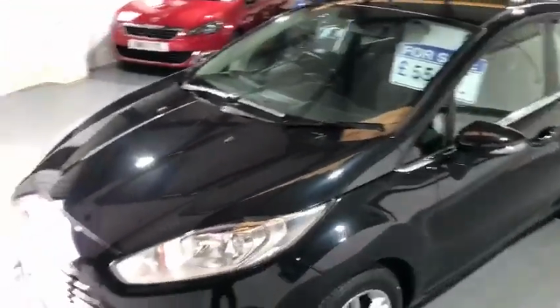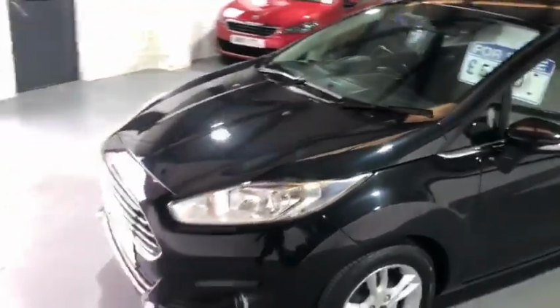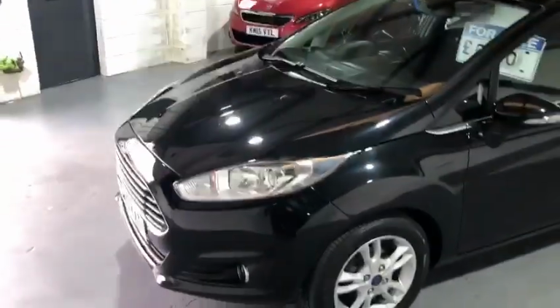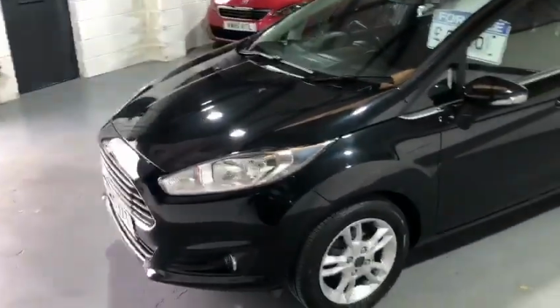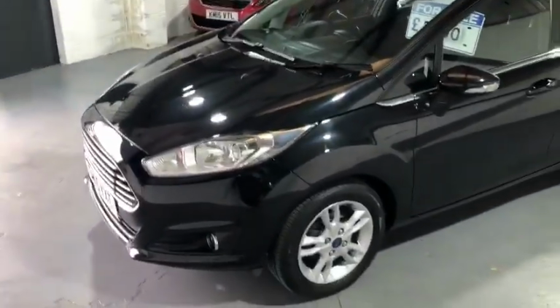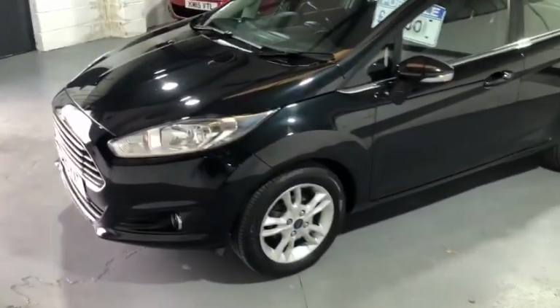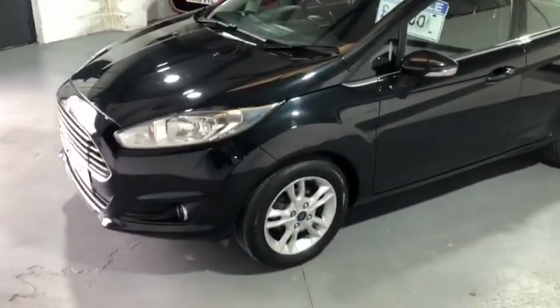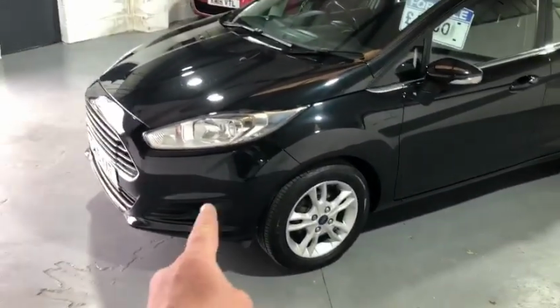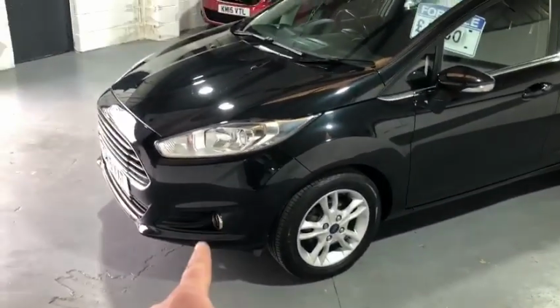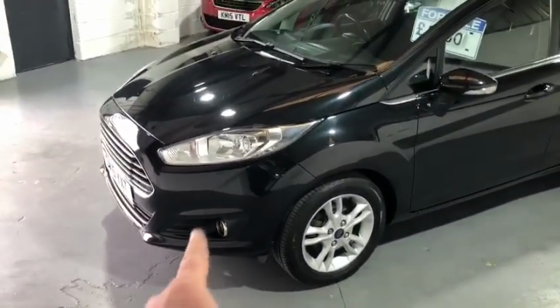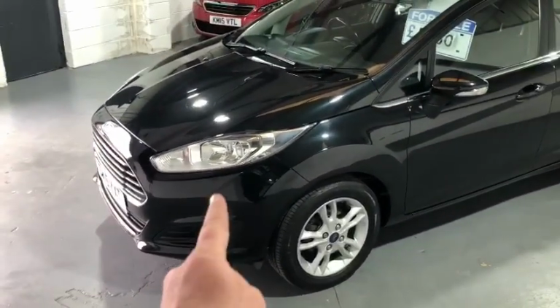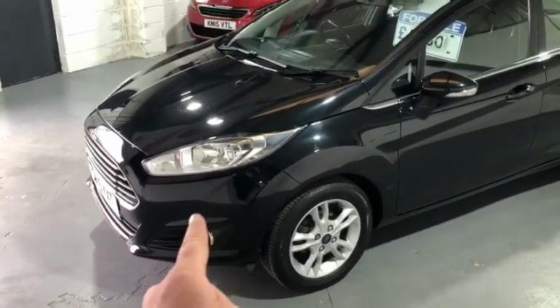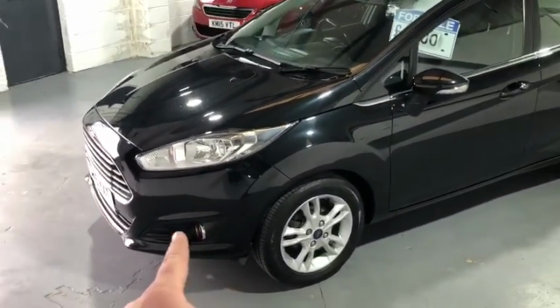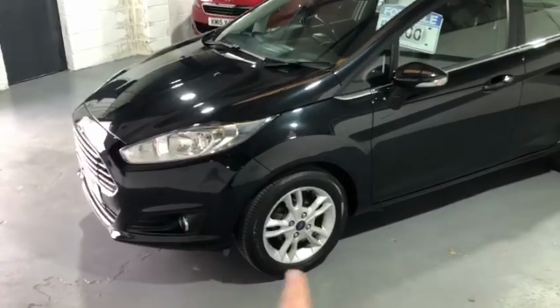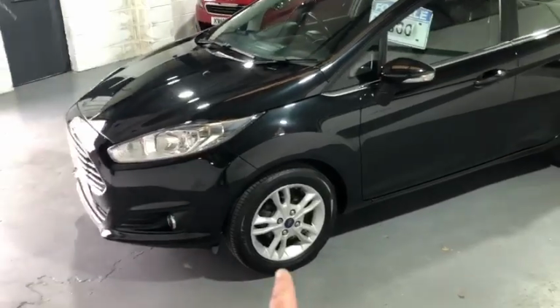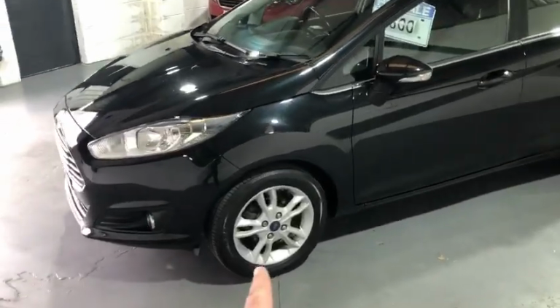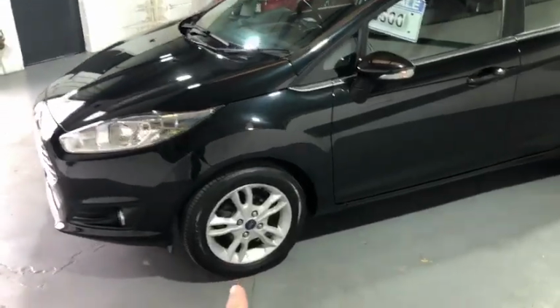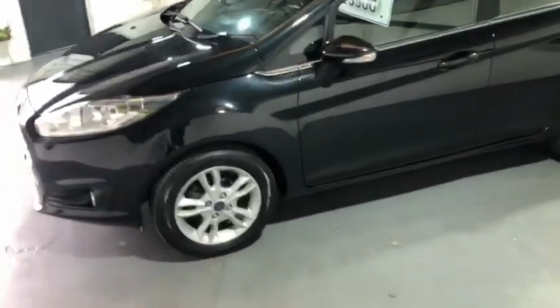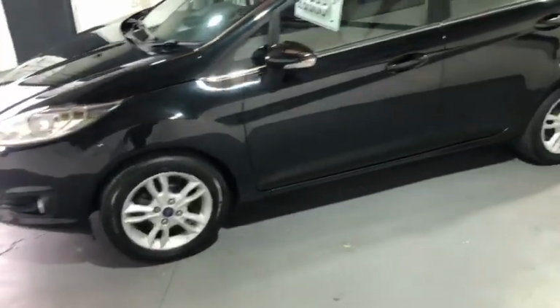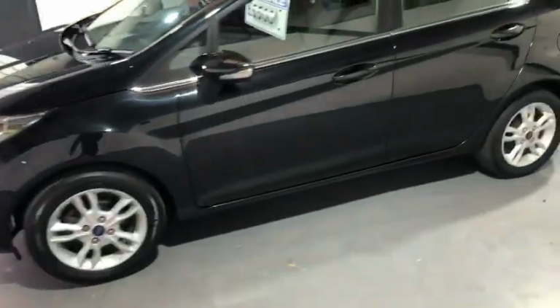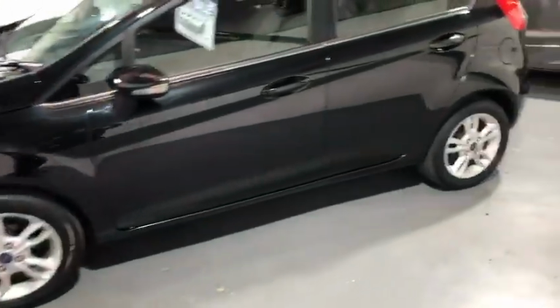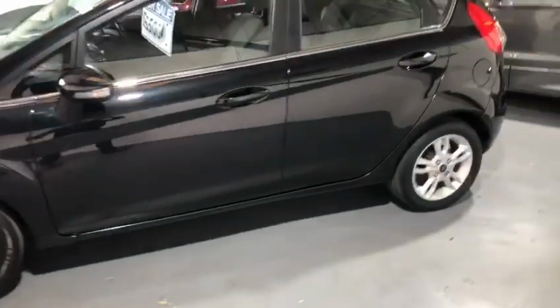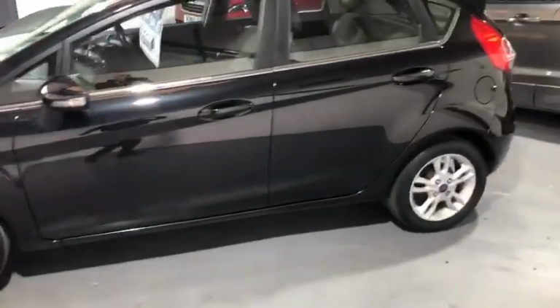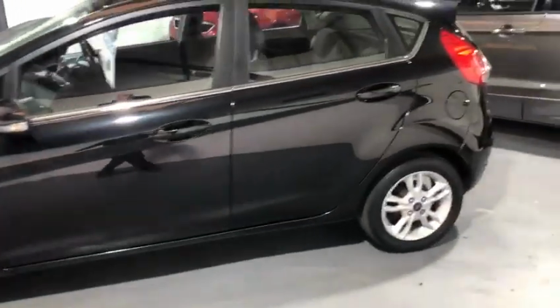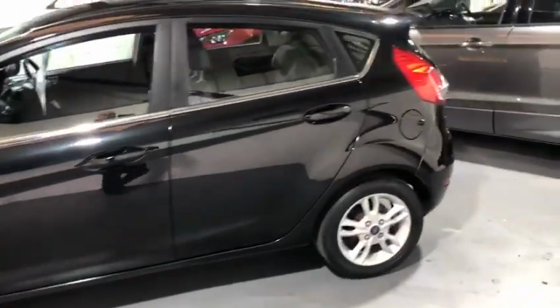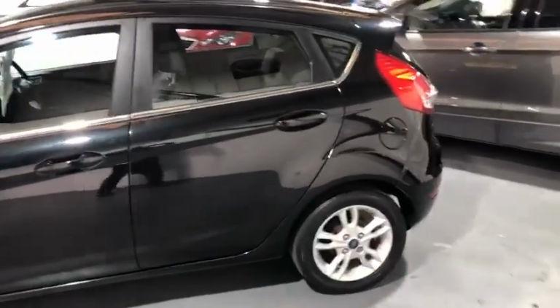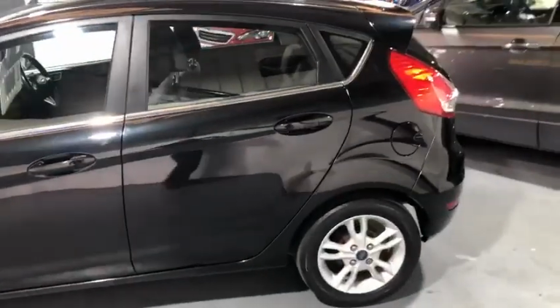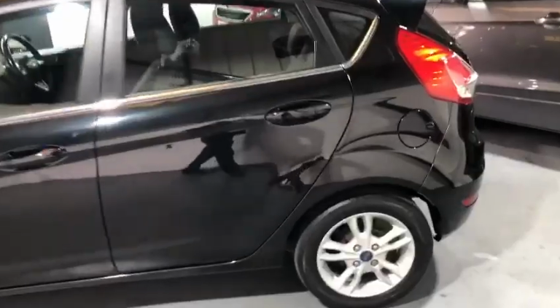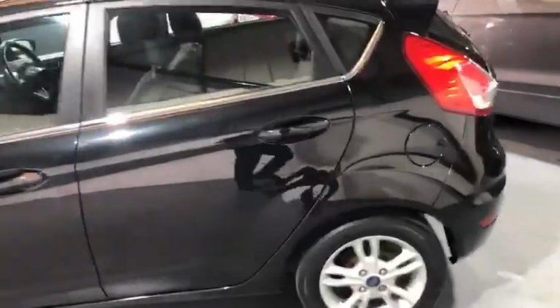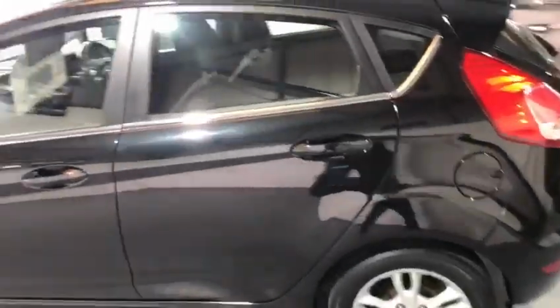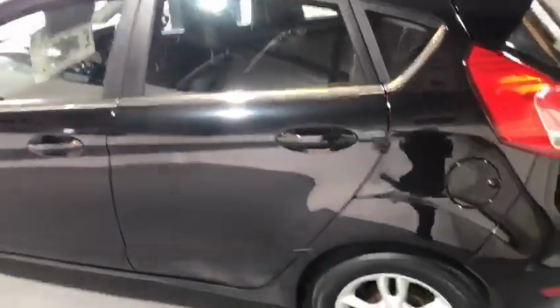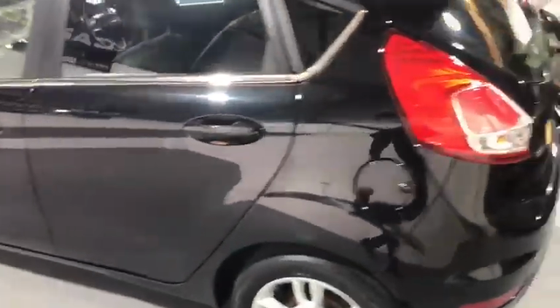Being the ZTEC model, we've got front fog lights, daytime running lights, and alloy wheels. It's finished in a beautiful Panther Black metallic. It's the five door model.